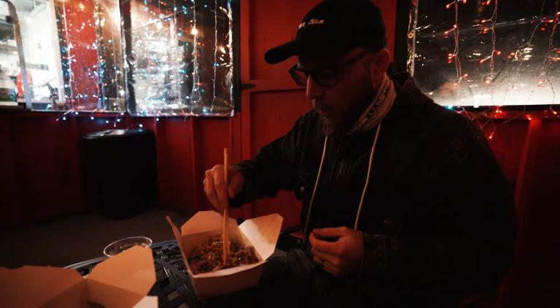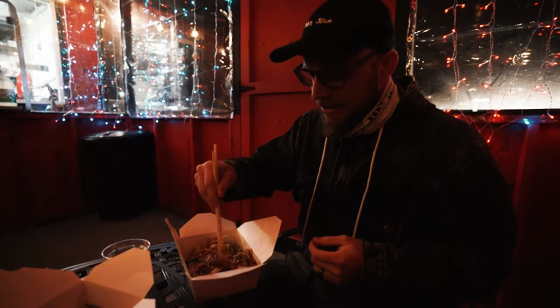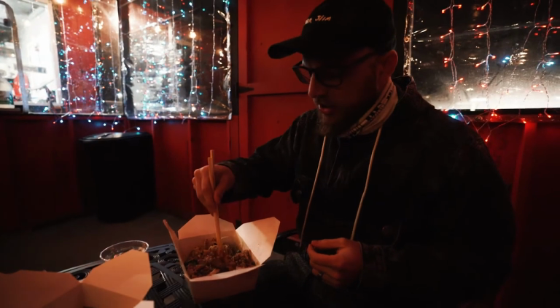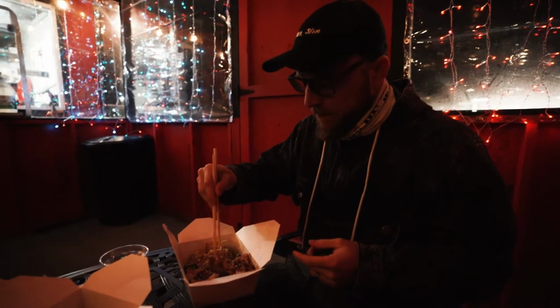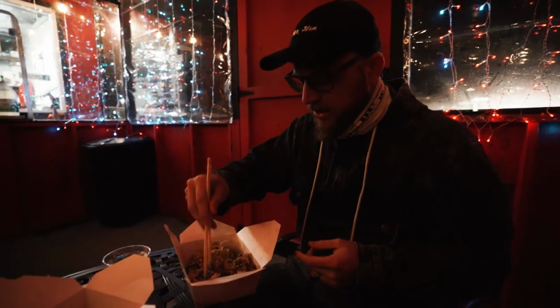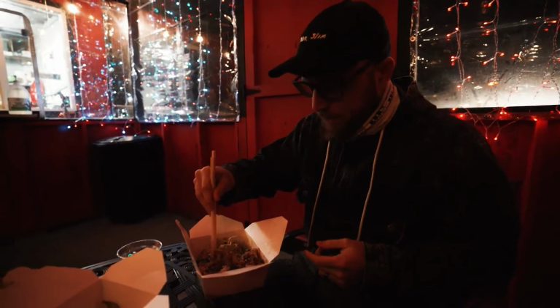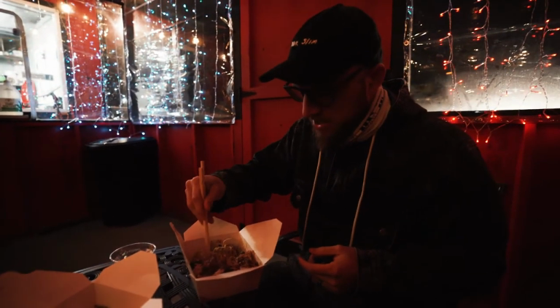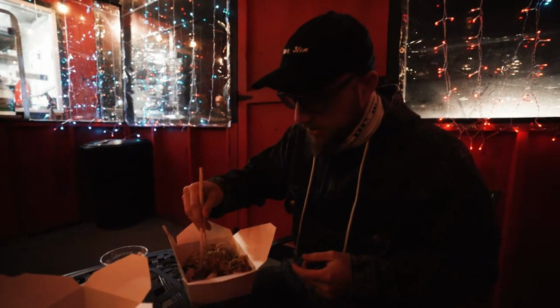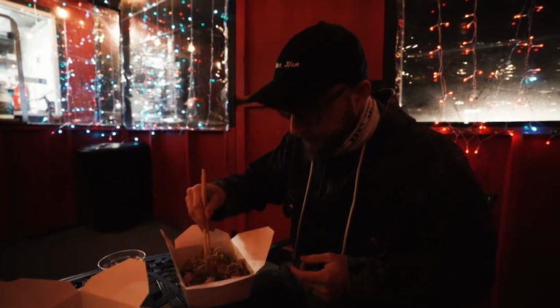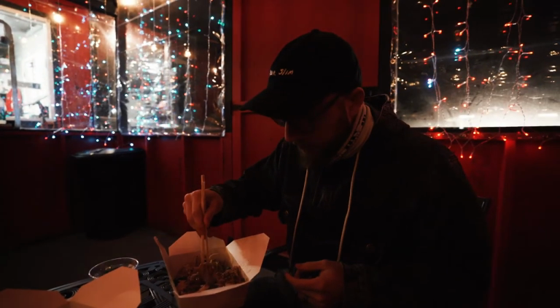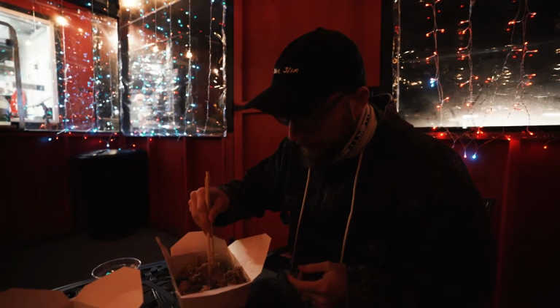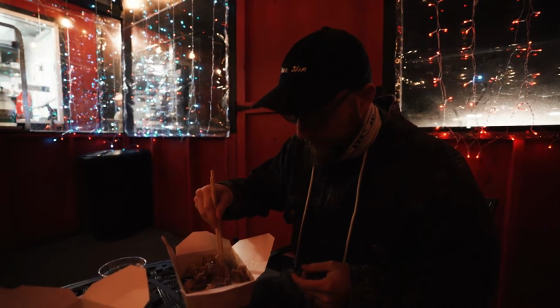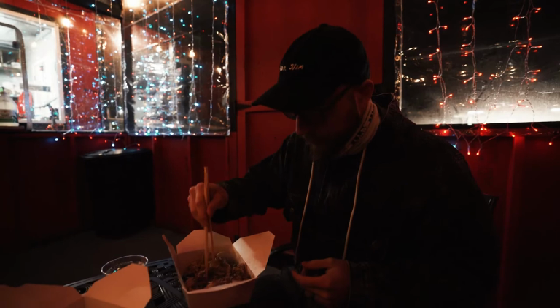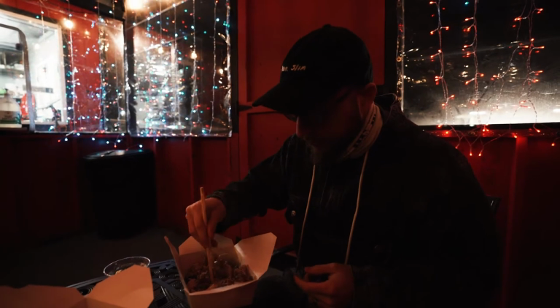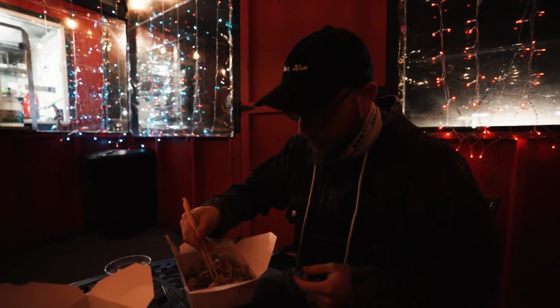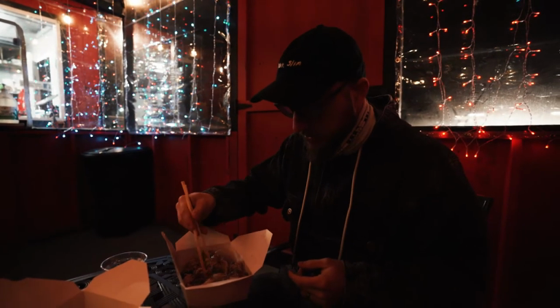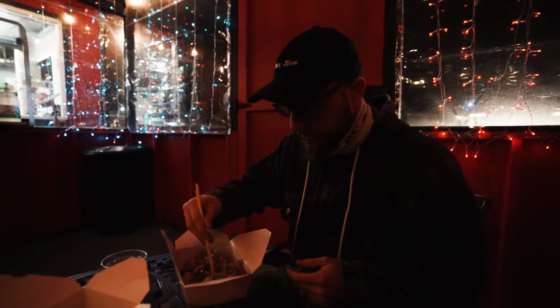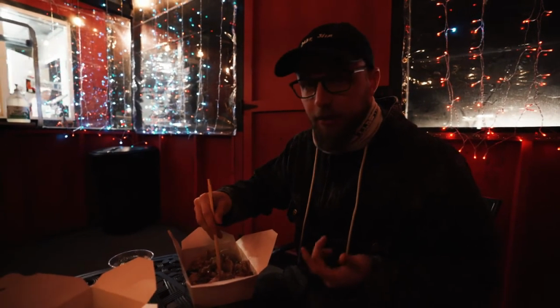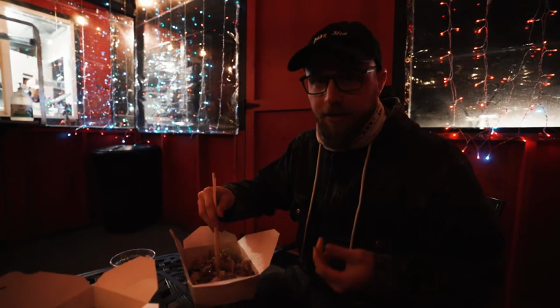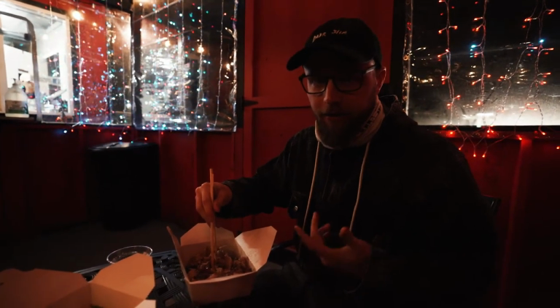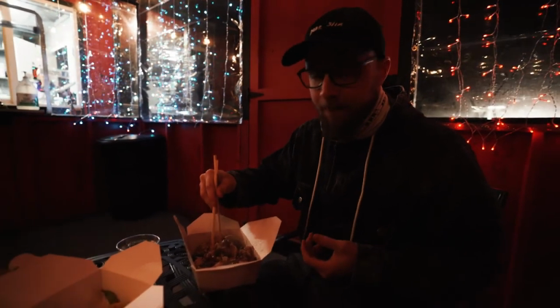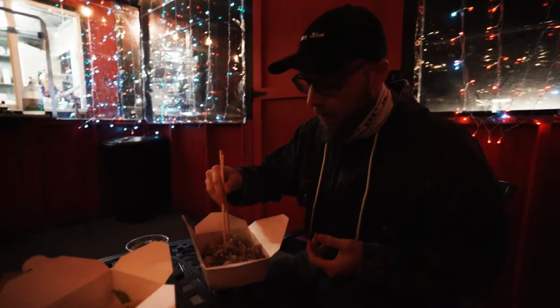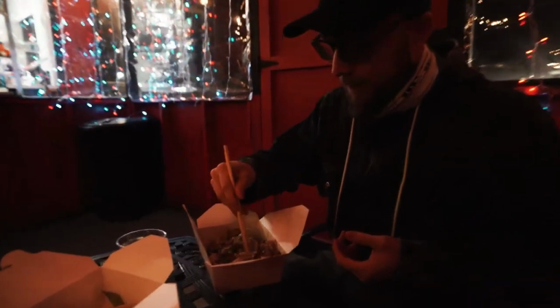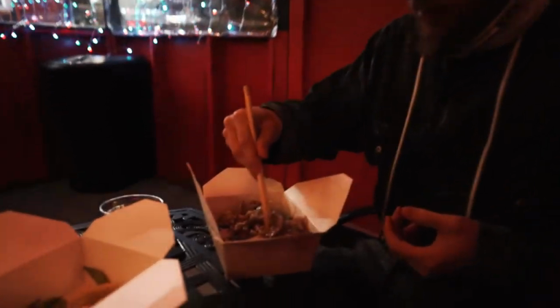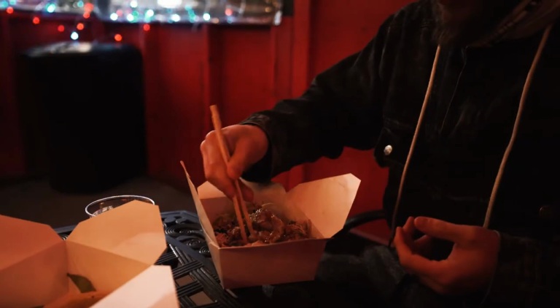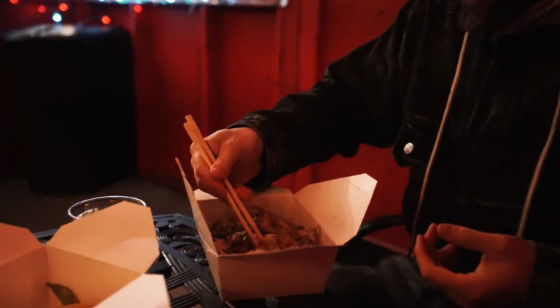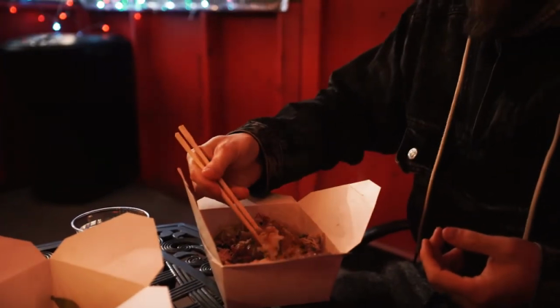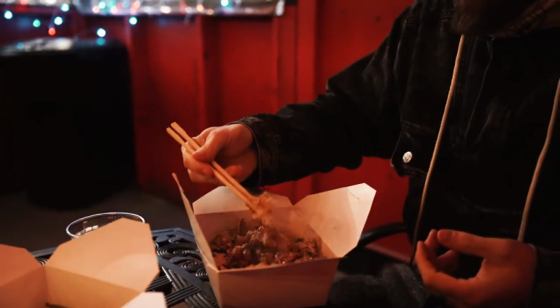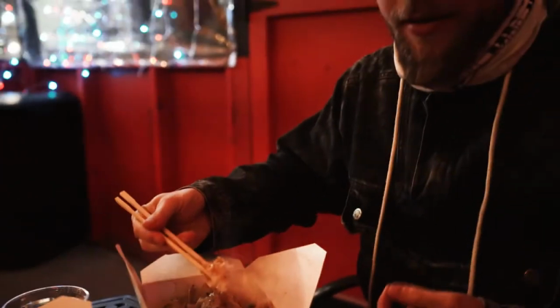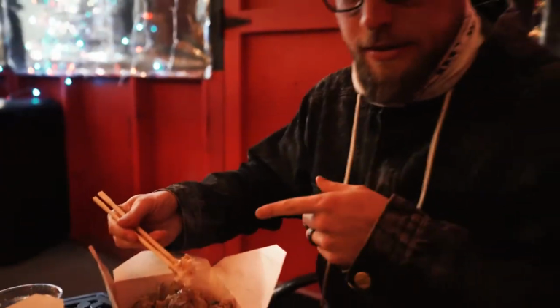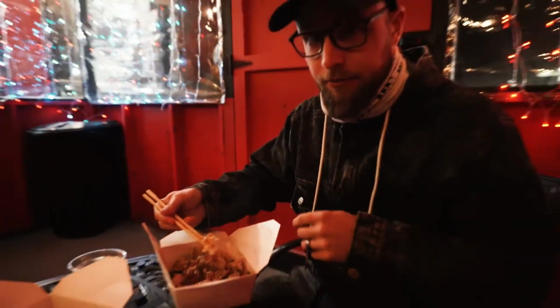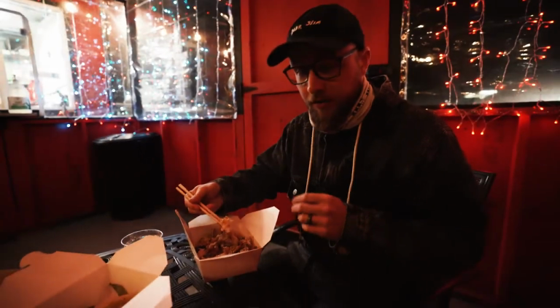Wow, that's really good. There's like a peanut sauce on it — it's incredible. I think it's a peanut sauce; I don't actually really know, I'm not gonna pretend. But it's delicious and I'm gonna dominate this really fast.